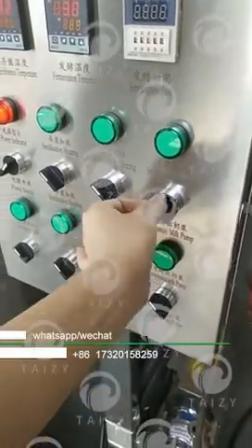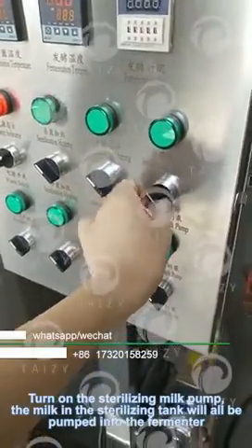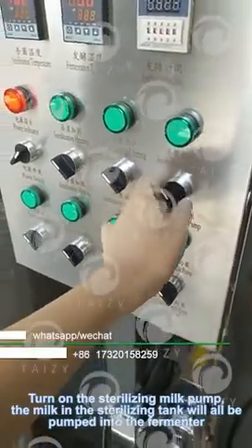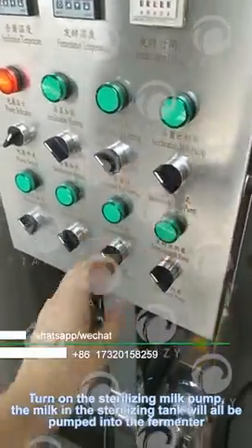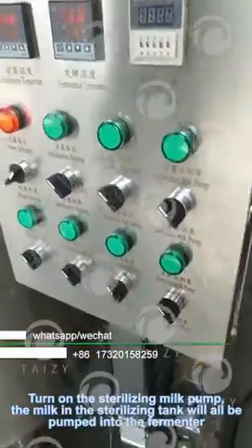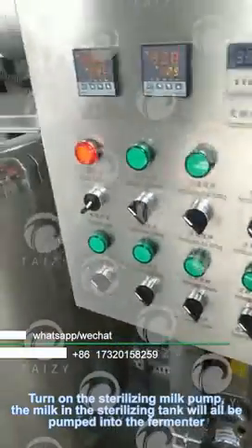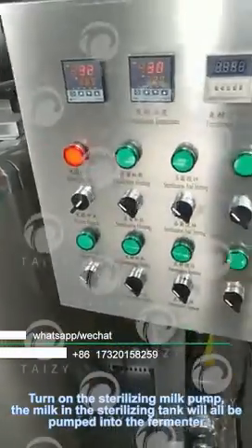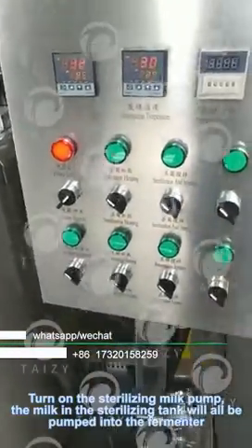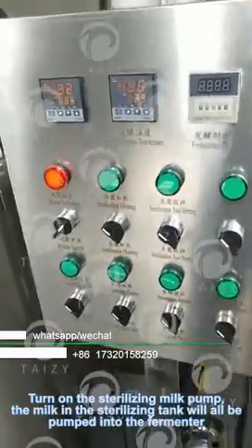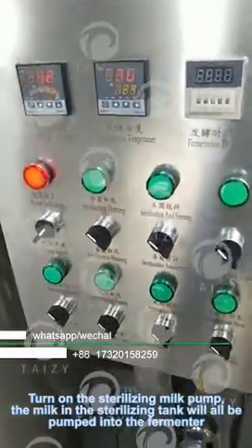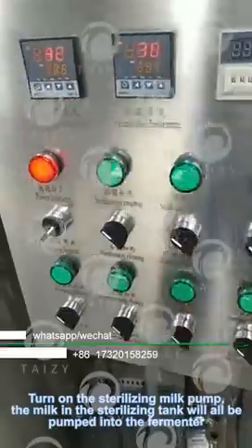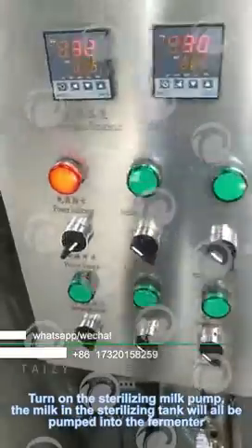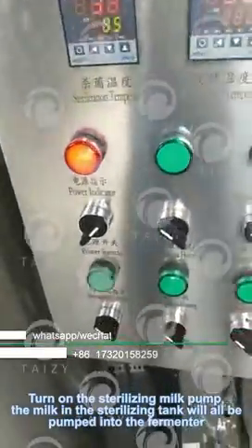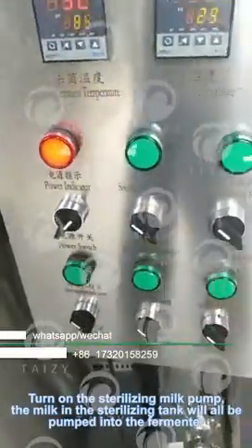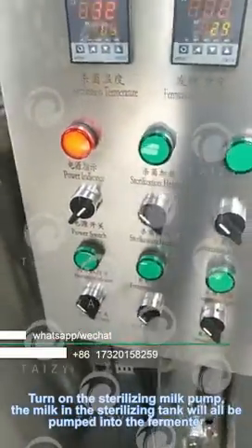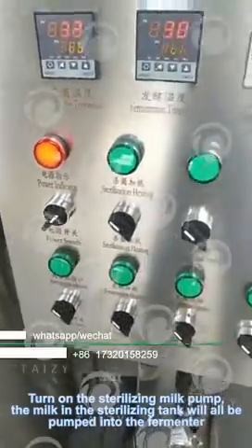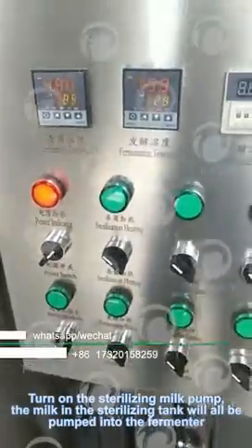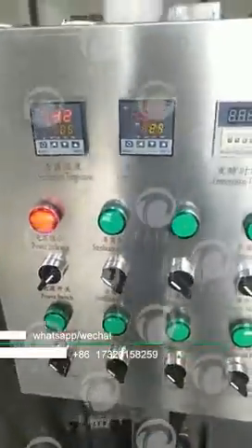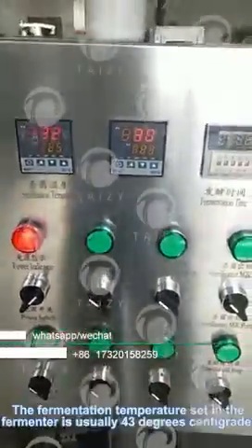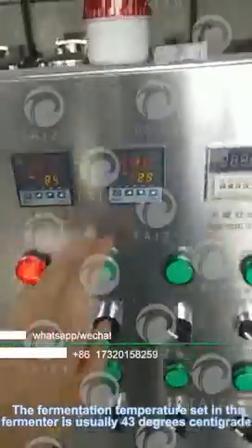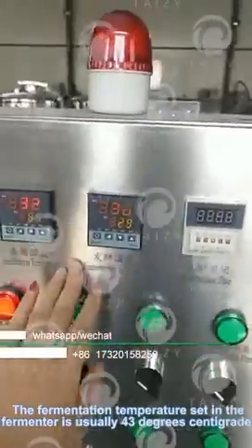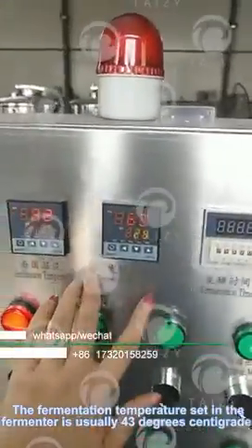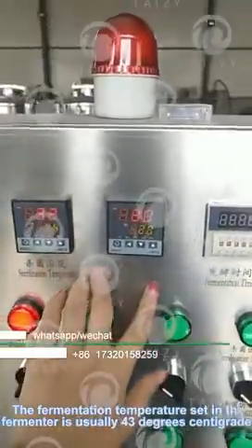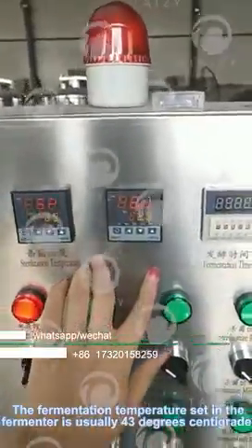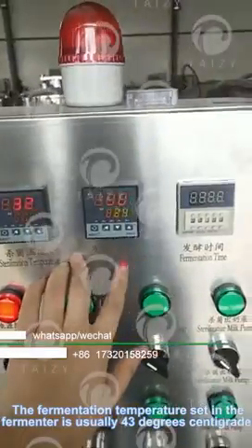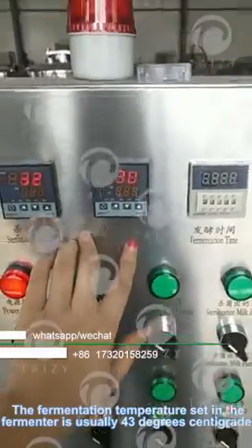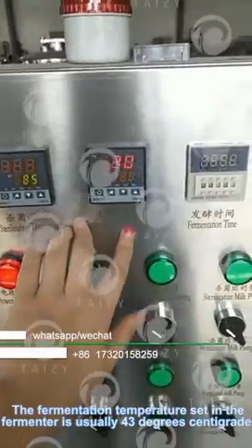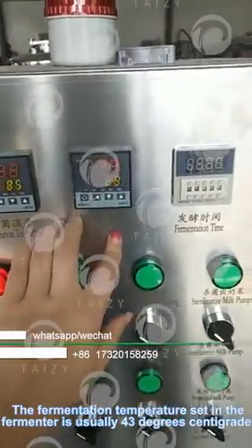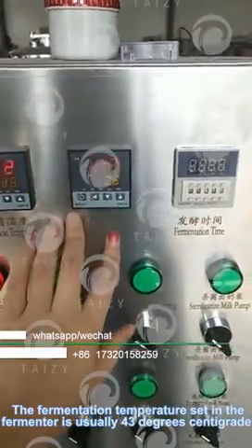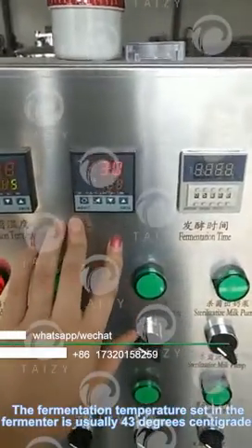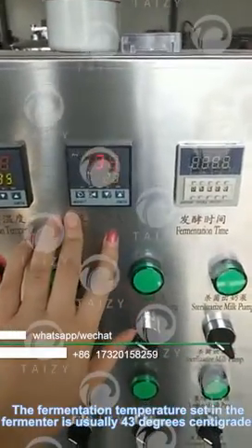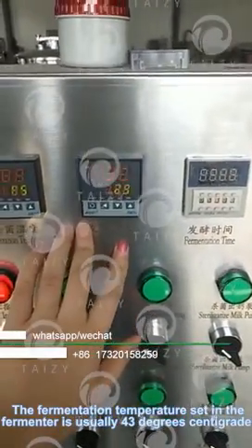Turn on the sterilizing milk pump. The milk in the sterilizing tank will be pumped into the fermenter. The fermentation temperature set in the fermenter is usually 43 degrees centigrade.